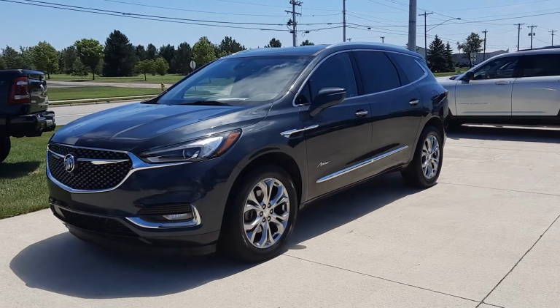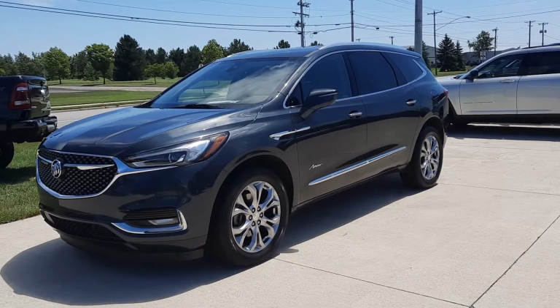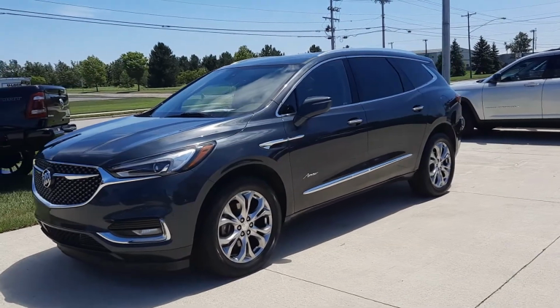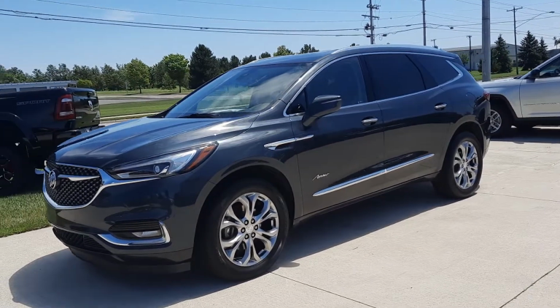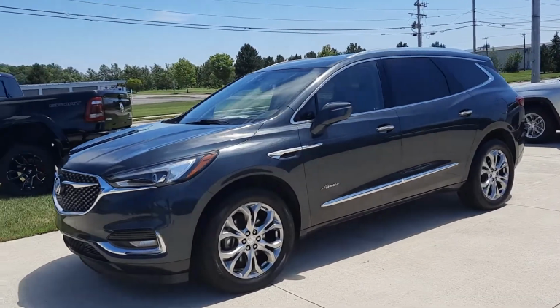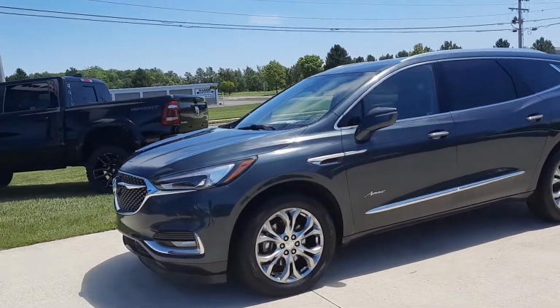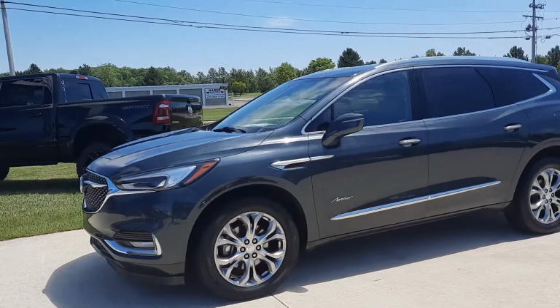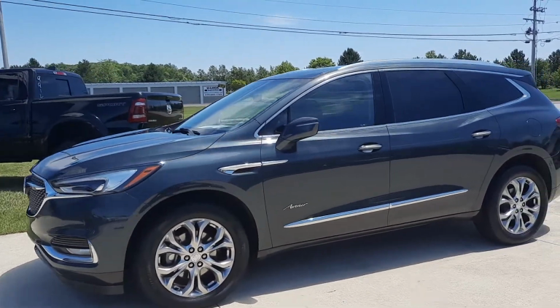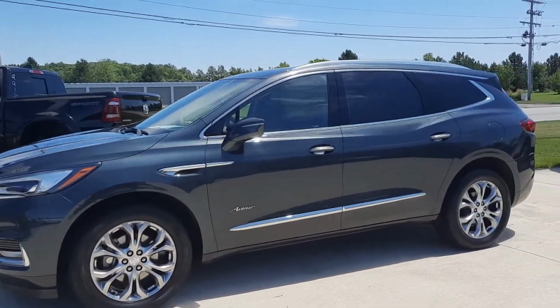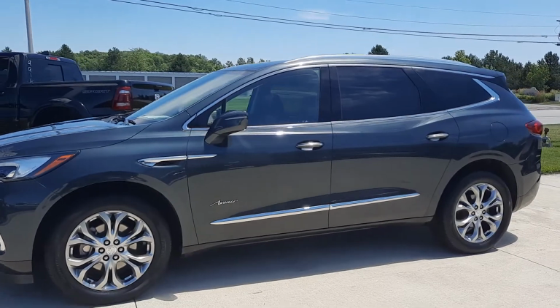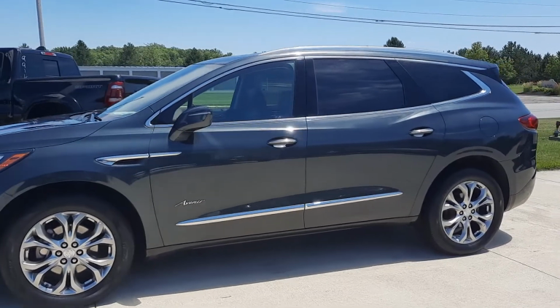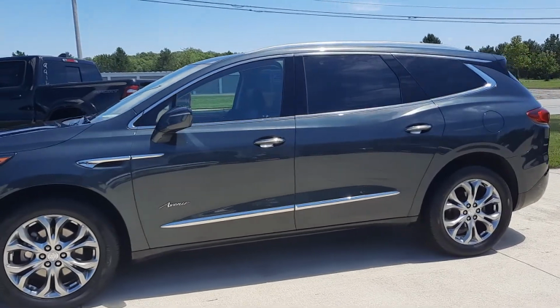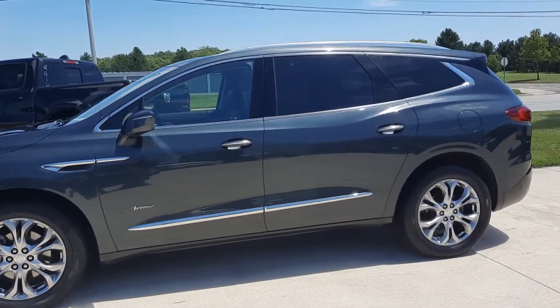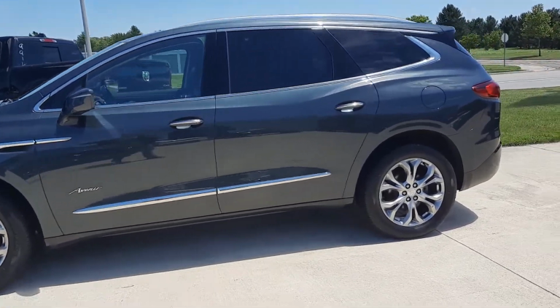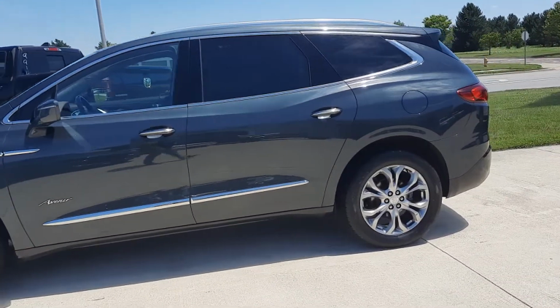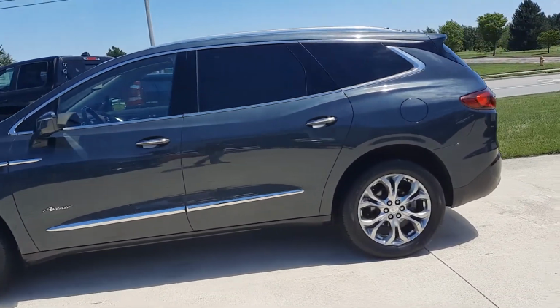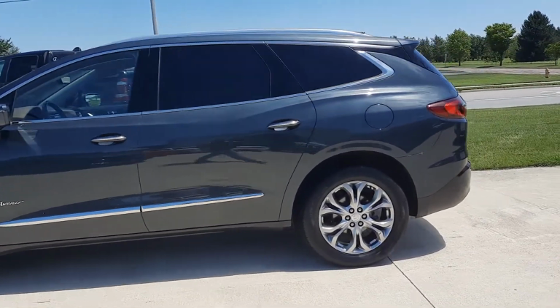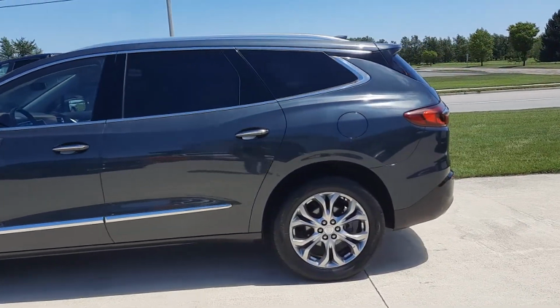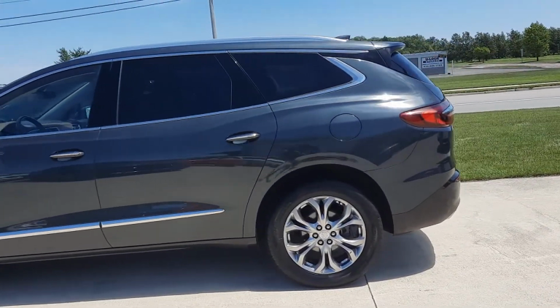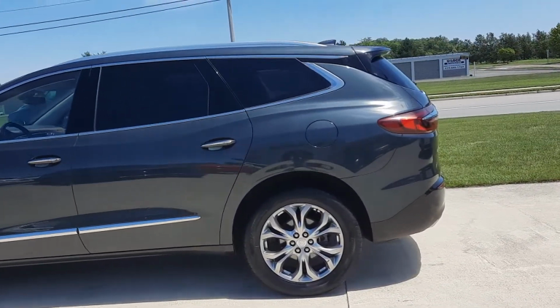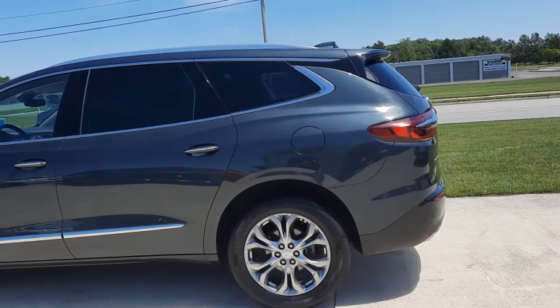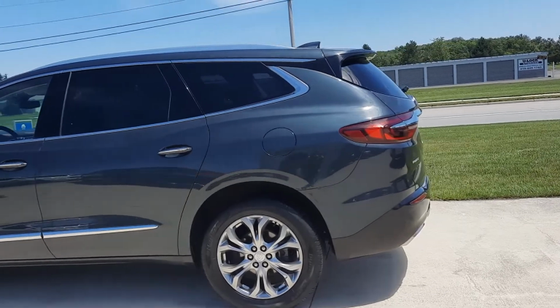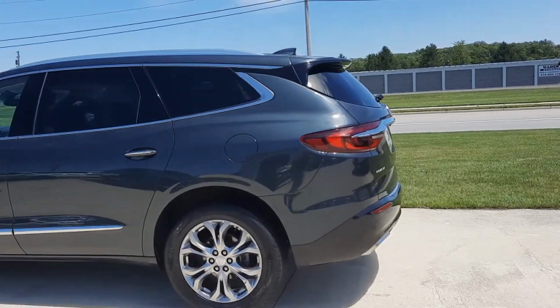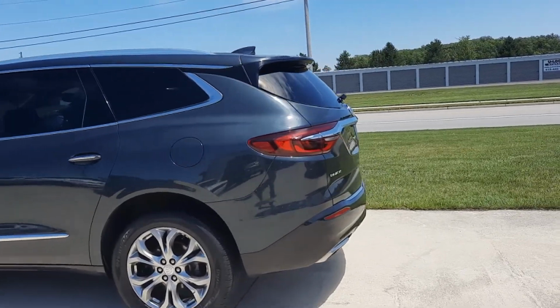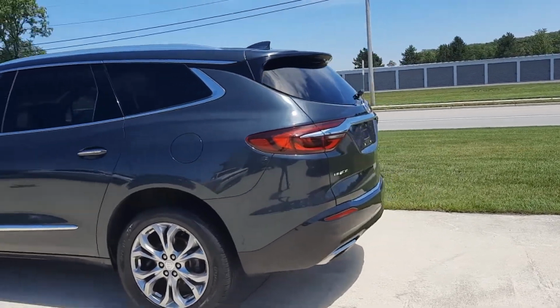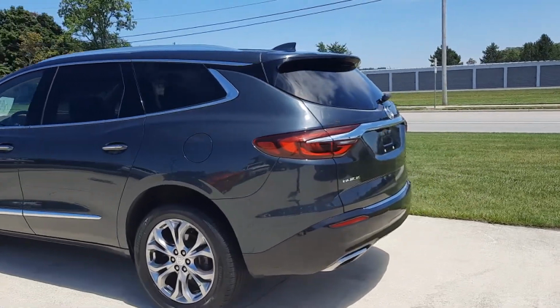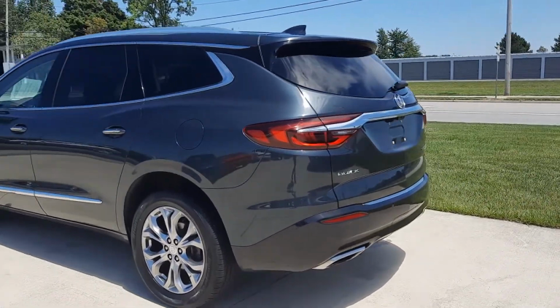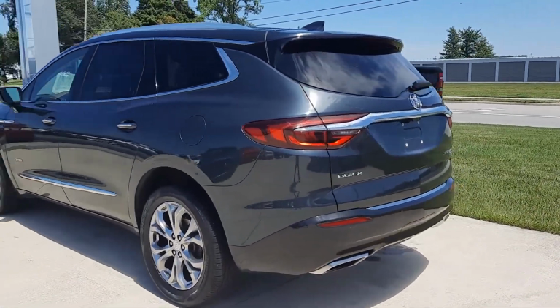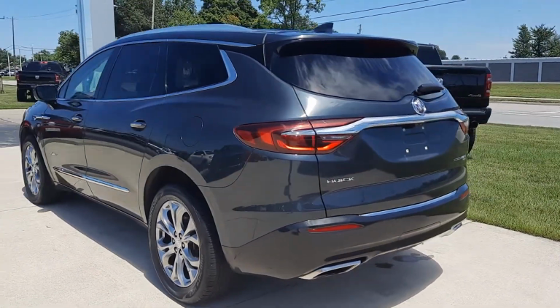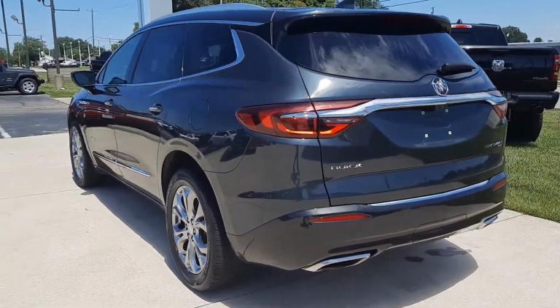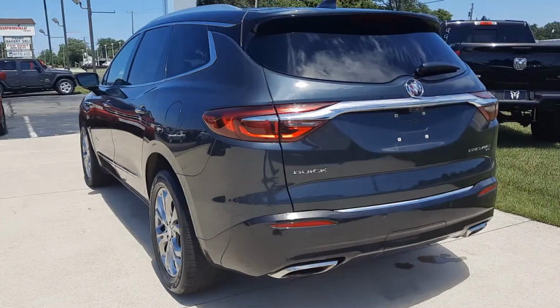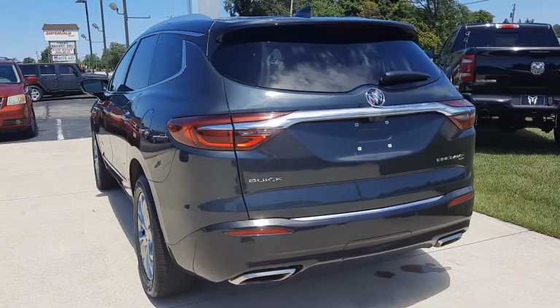Angel here at Terry Henricks Chrysler. Going to take you on a quick walk around of this 2018 Buick Enclave Avenir. This one does have front and rear park assist, it is all-wheel drive, and it has a power liftgate.